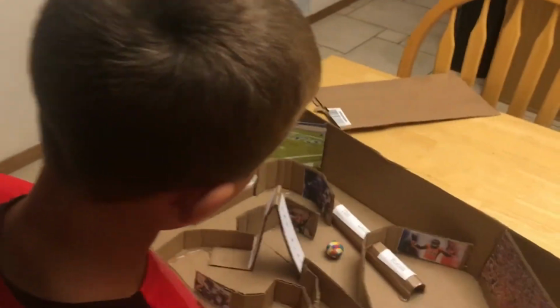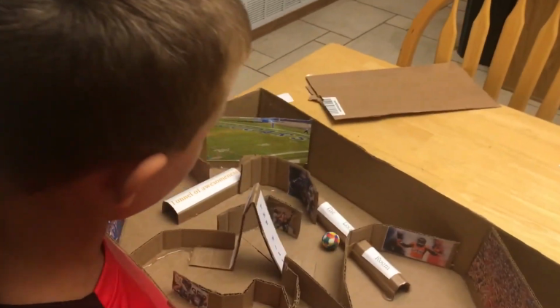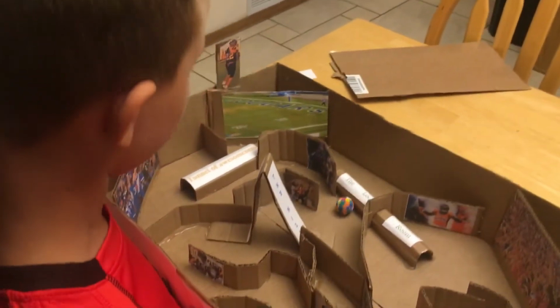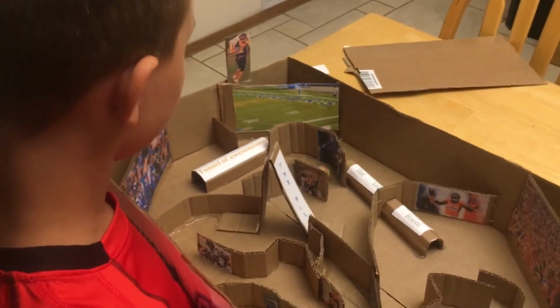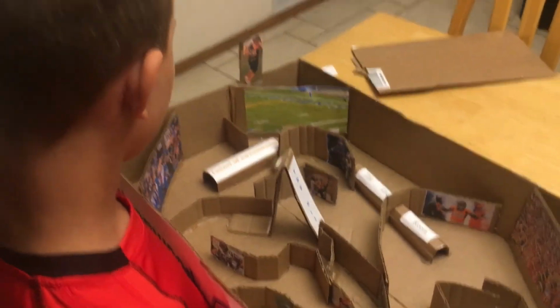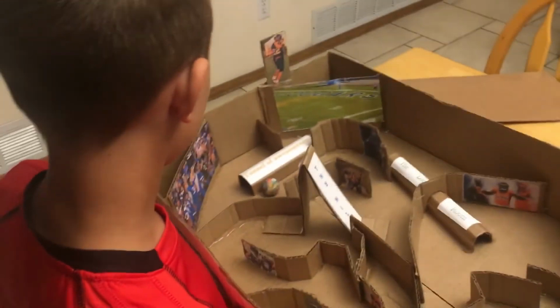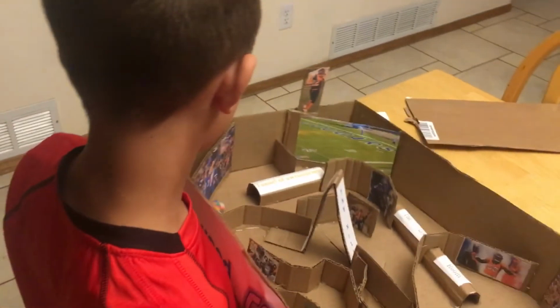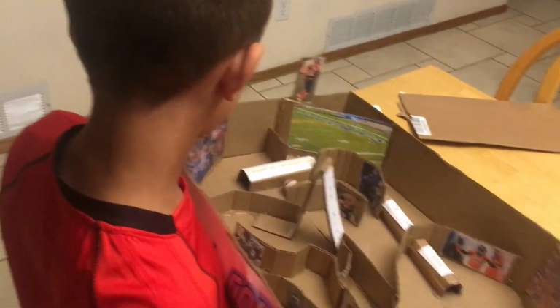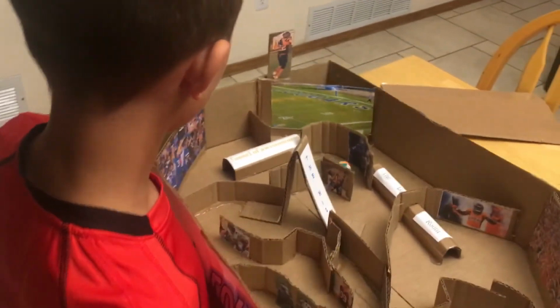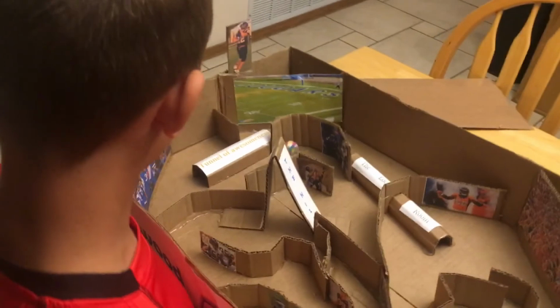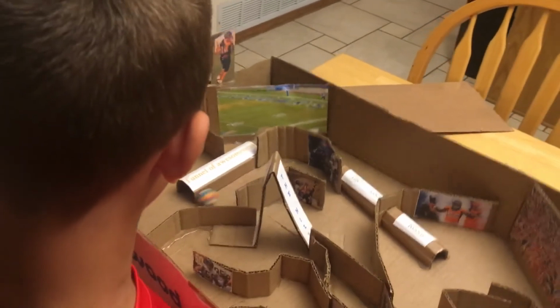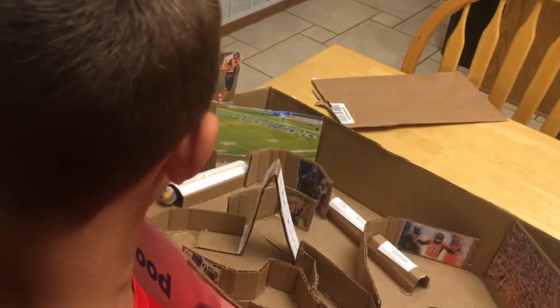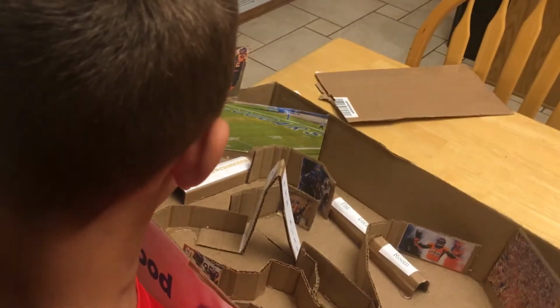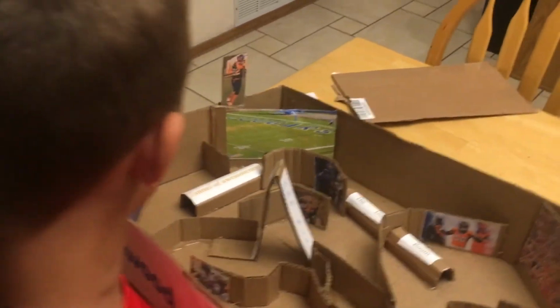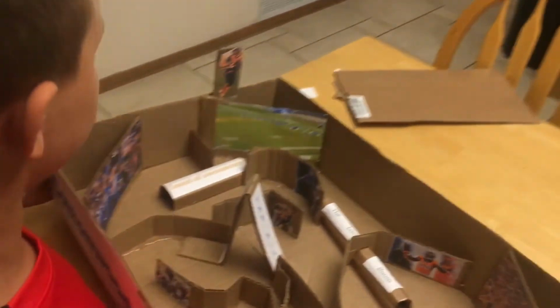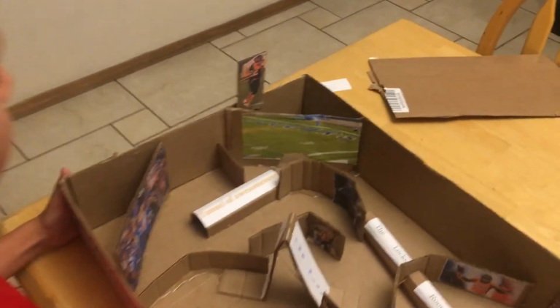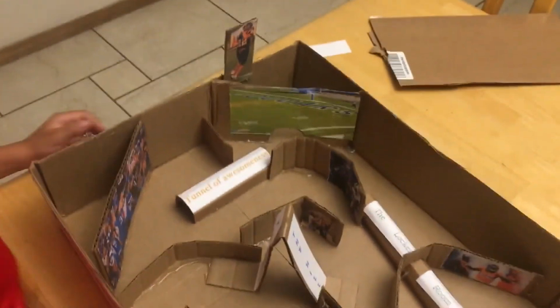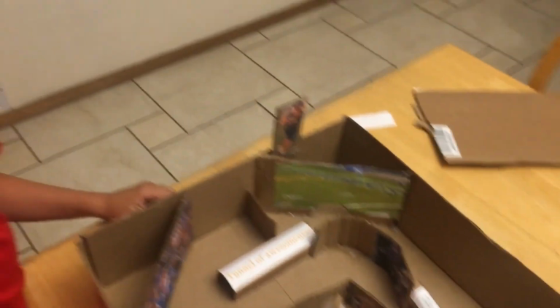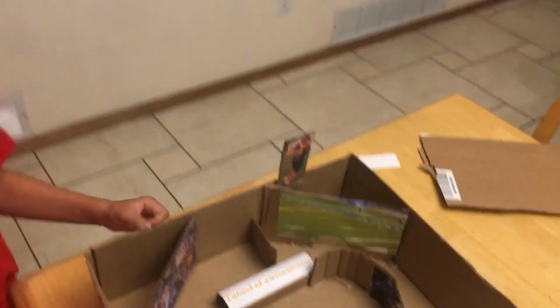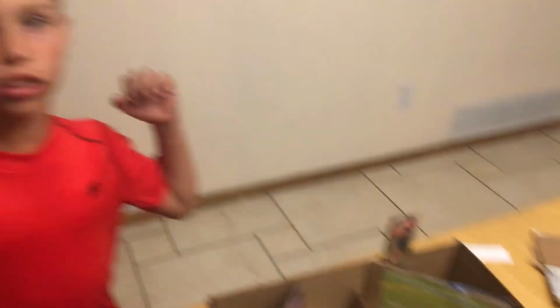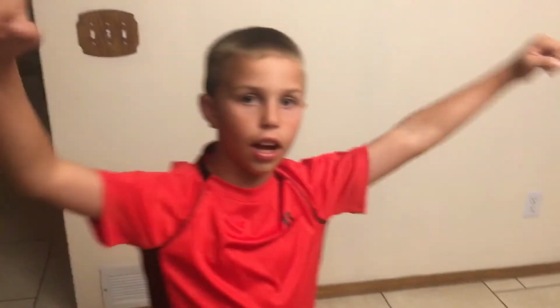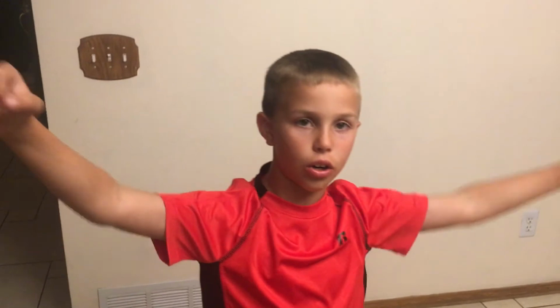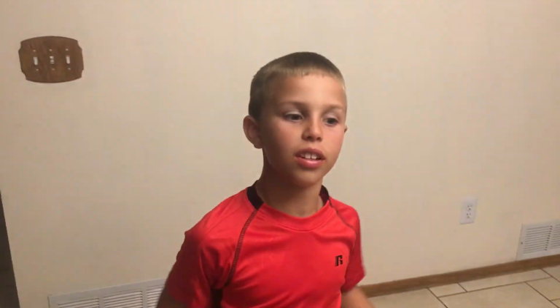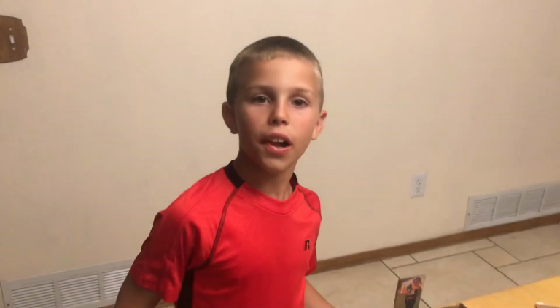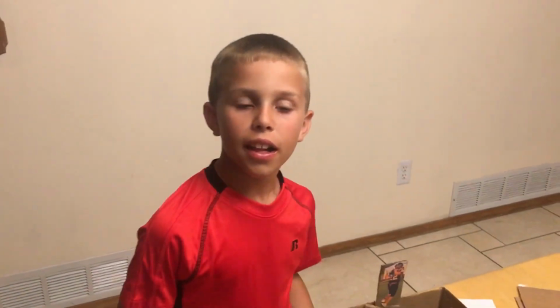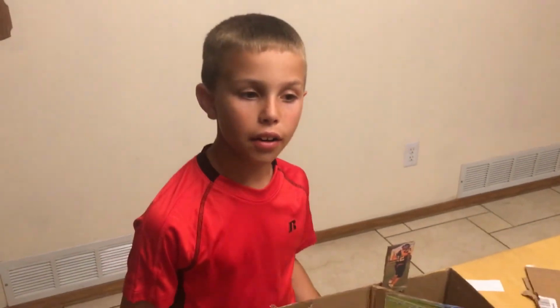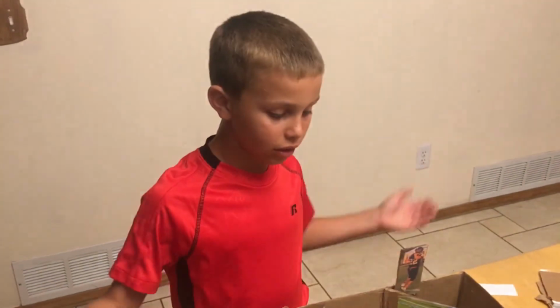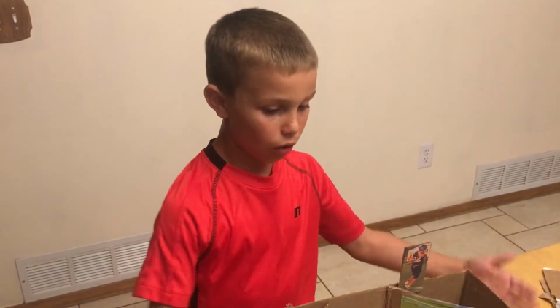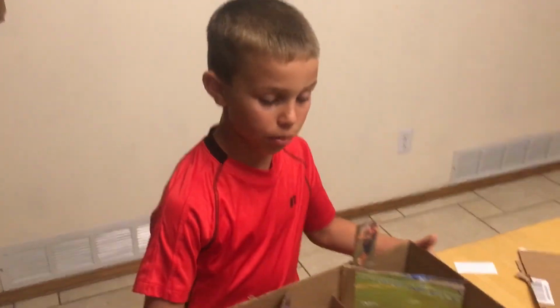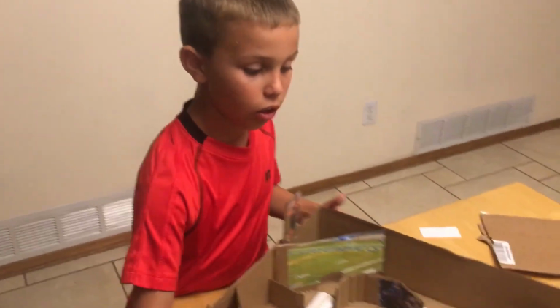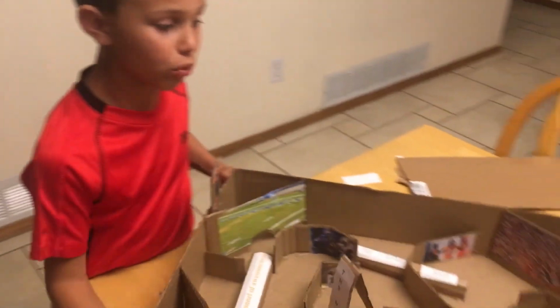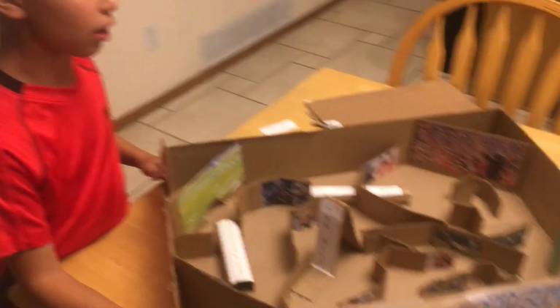Uh-oh. I'm going for the turn — all of us on this. Yay! I got a touchdown! Now, that's how you complete a cardboard challenge.